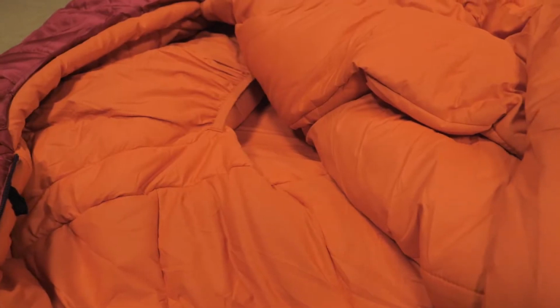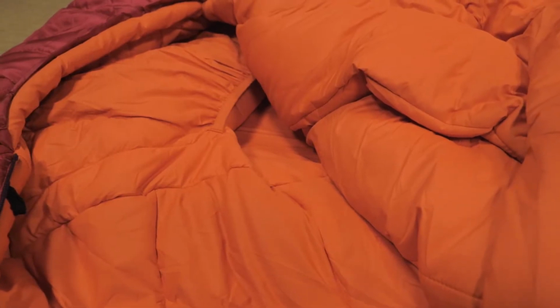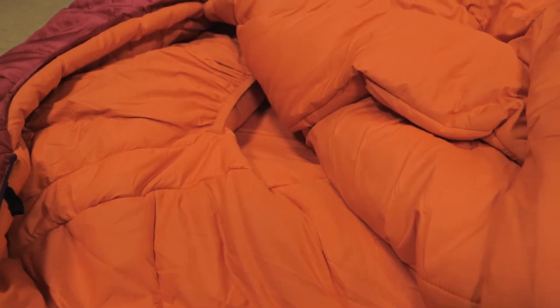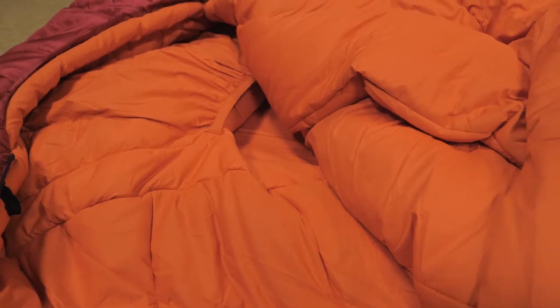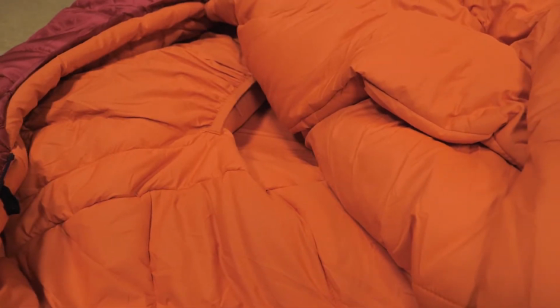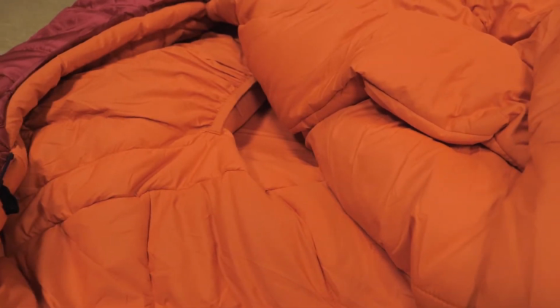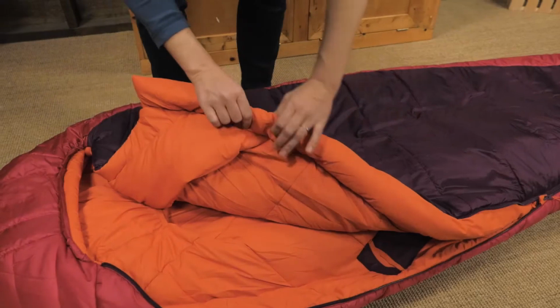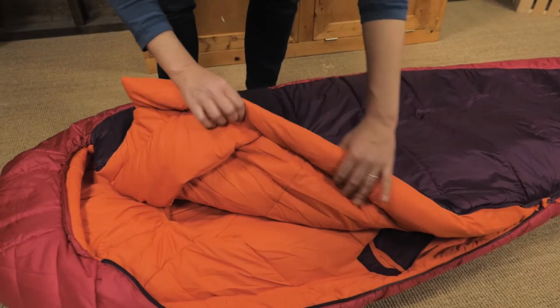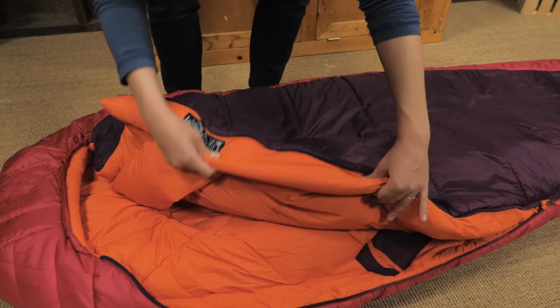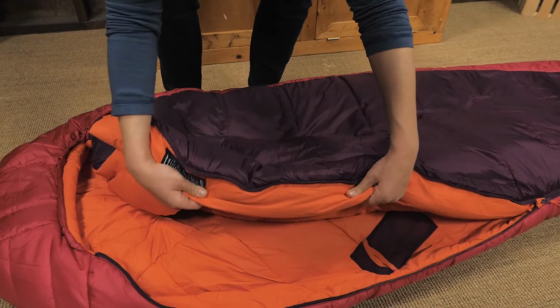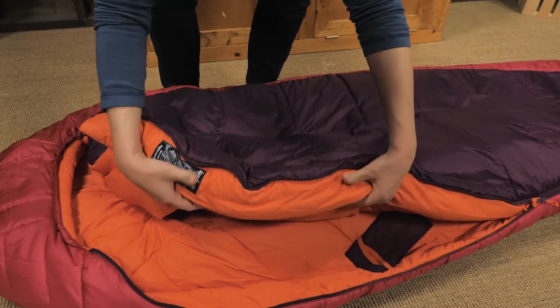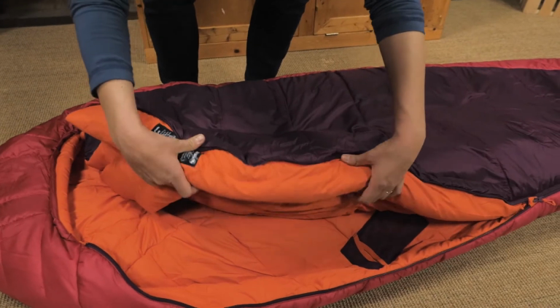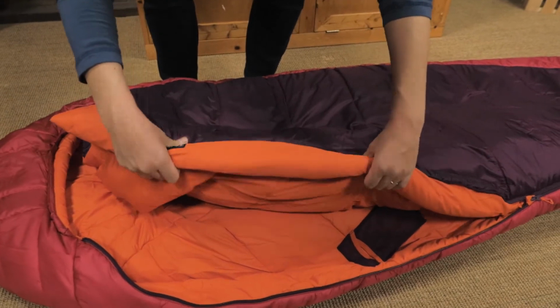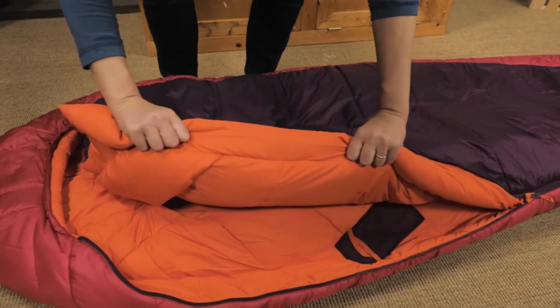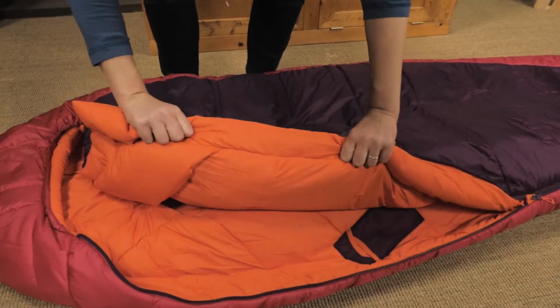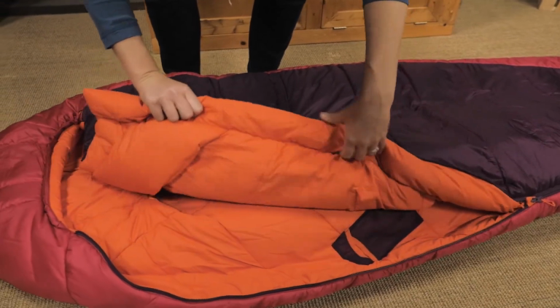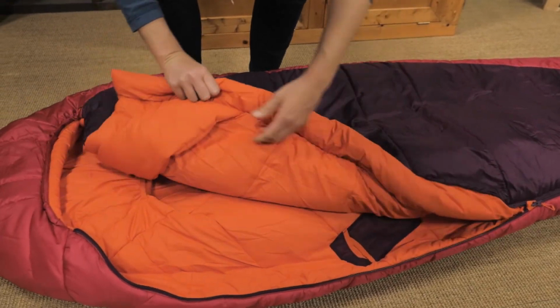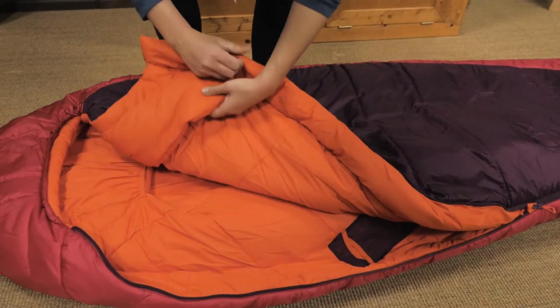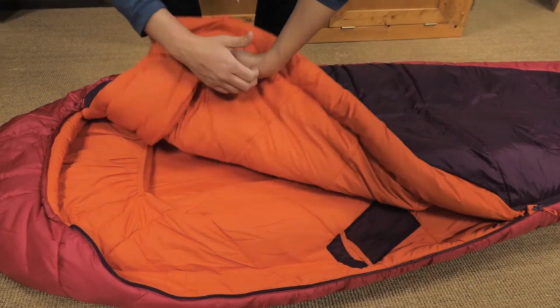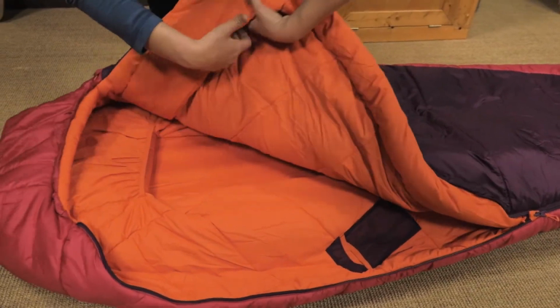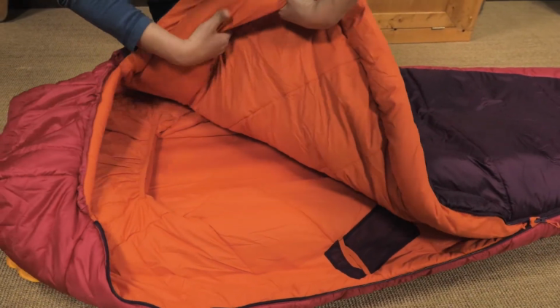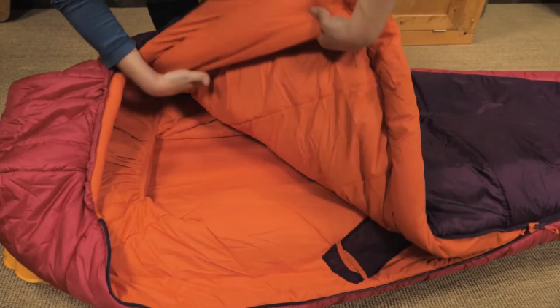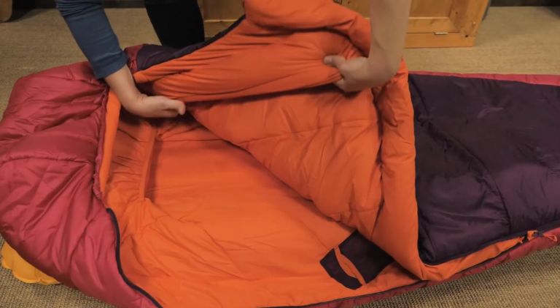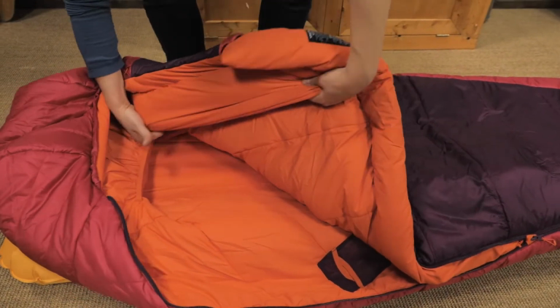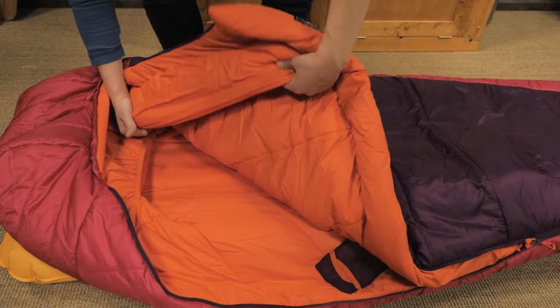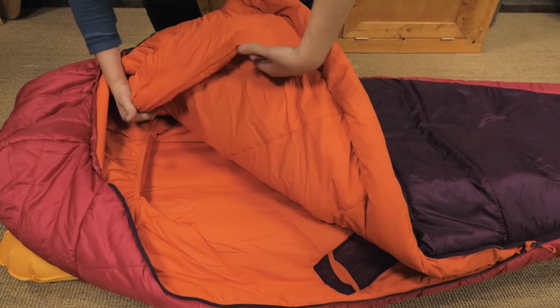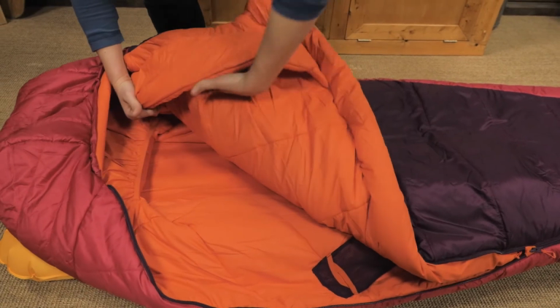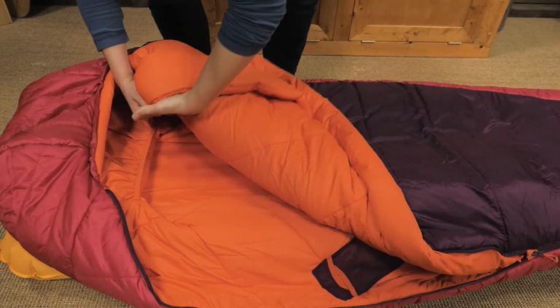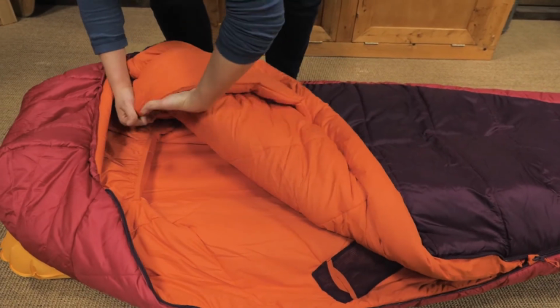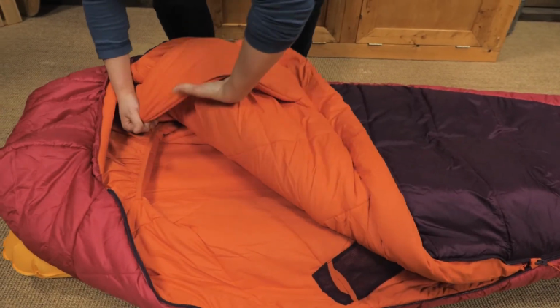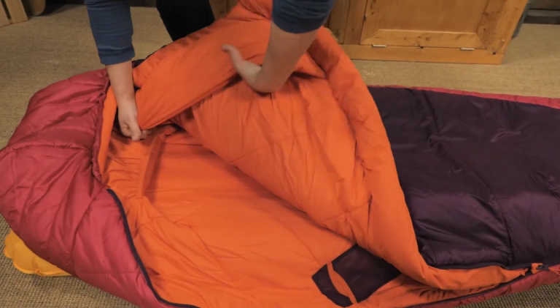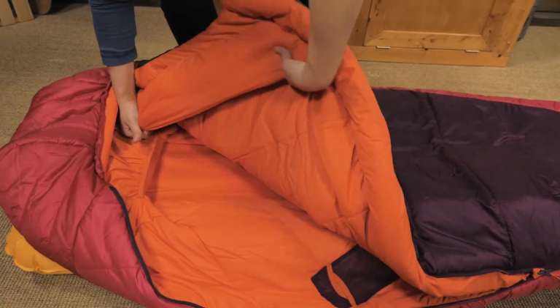The shell fabric has a water repellent finish to keep that insulation dryer, and the lining material is soft against your skin. There is a nice big draft tube behind the zipper and around the collar to keep precious body heat in and to keep cold air out.